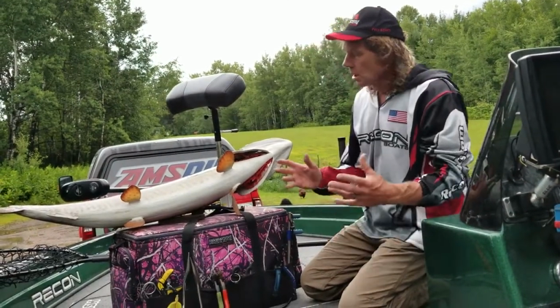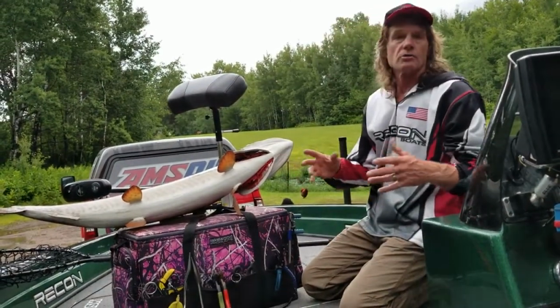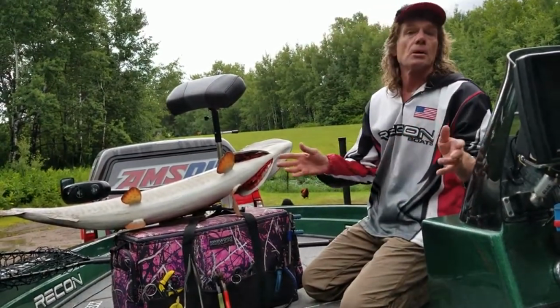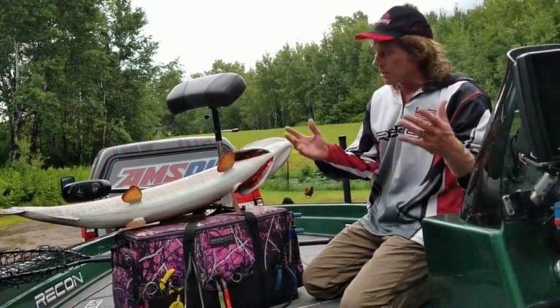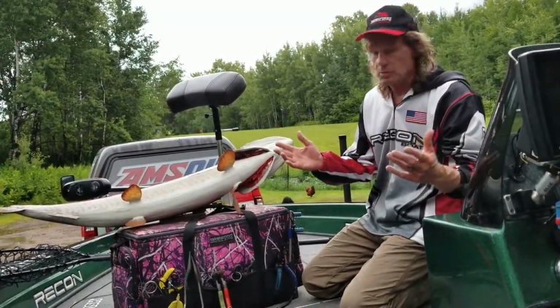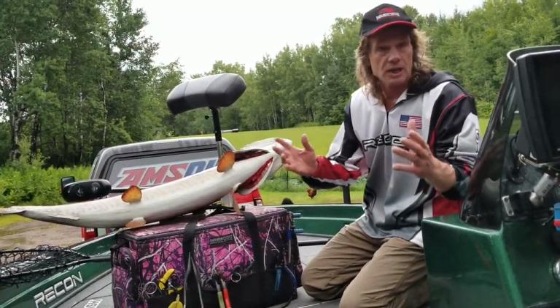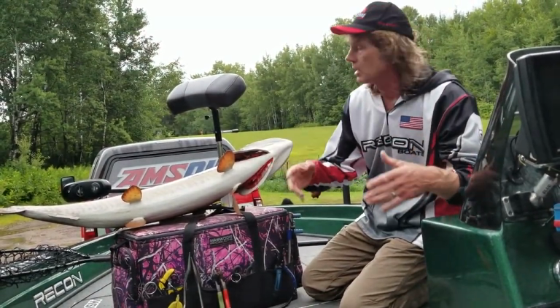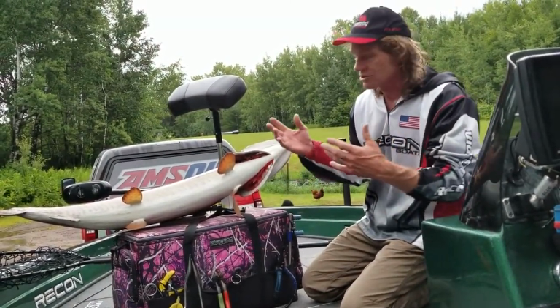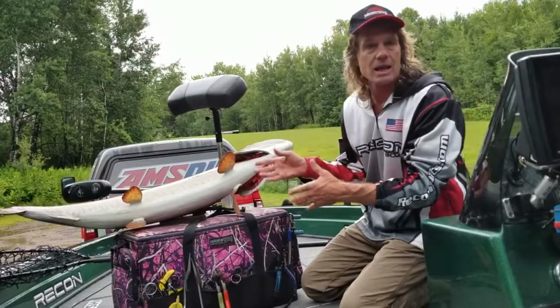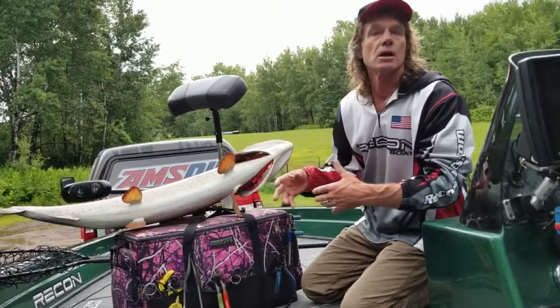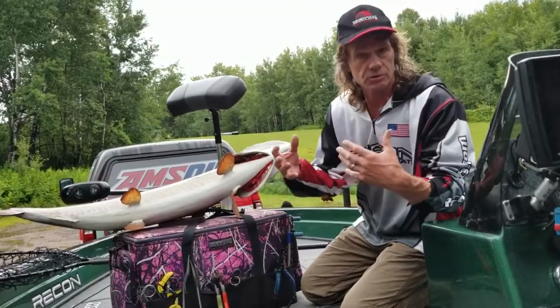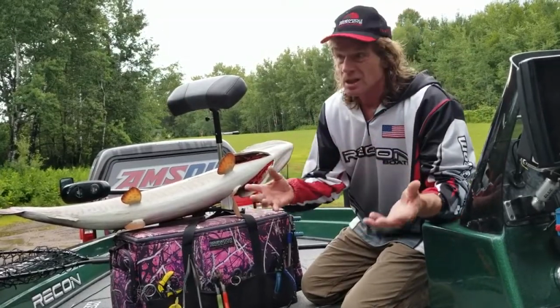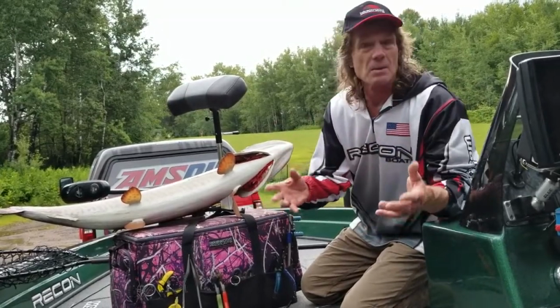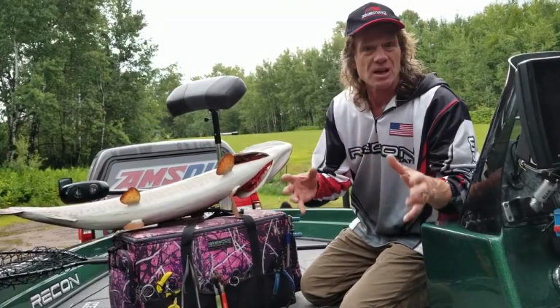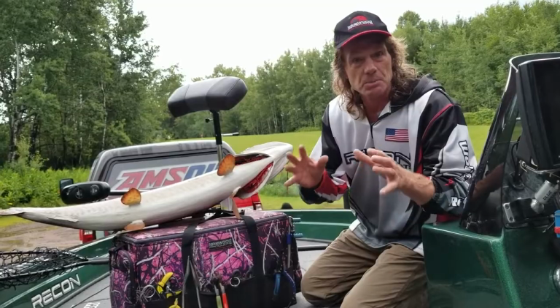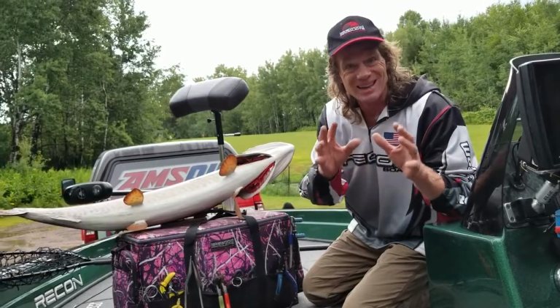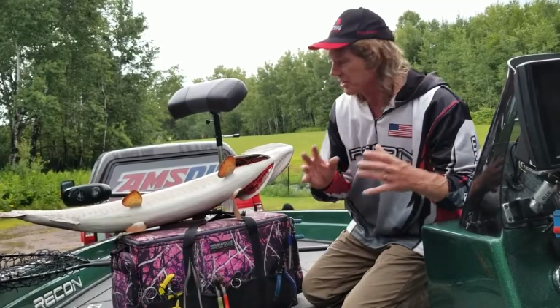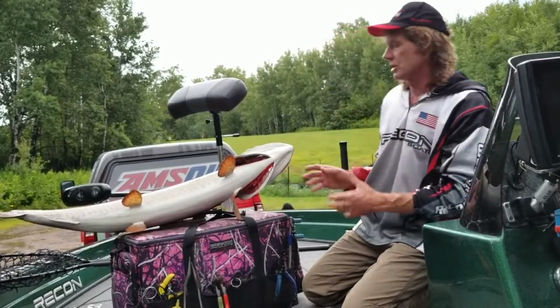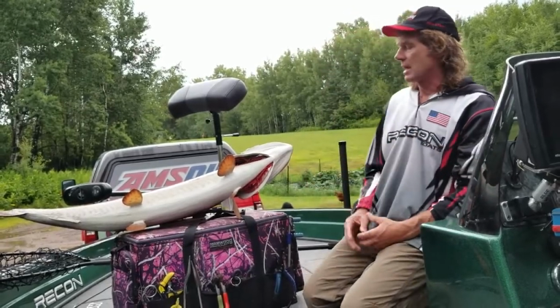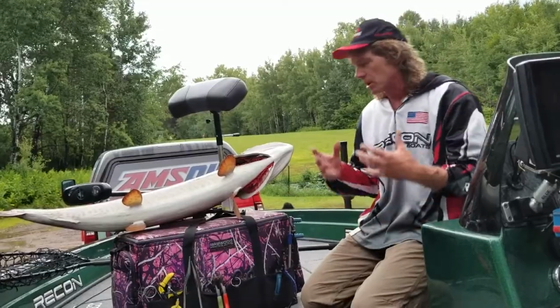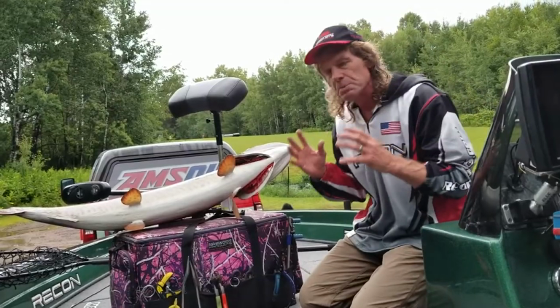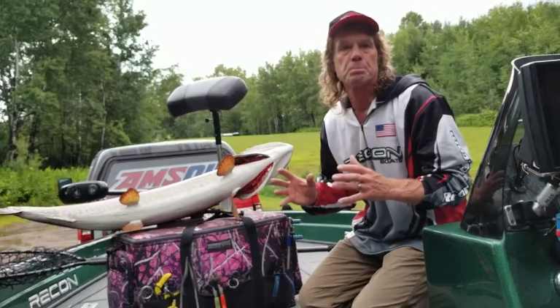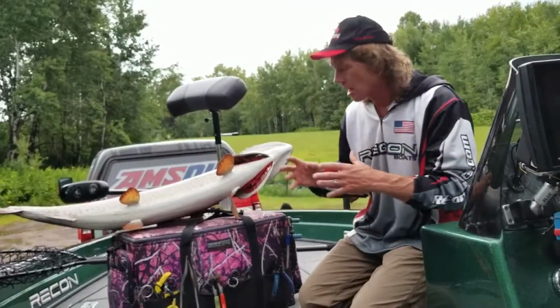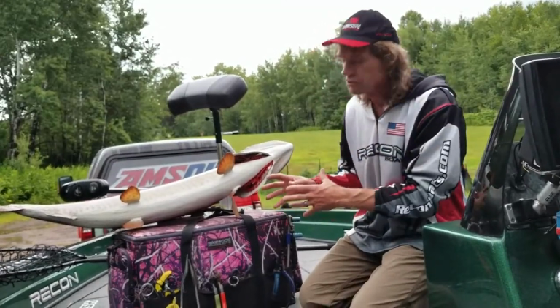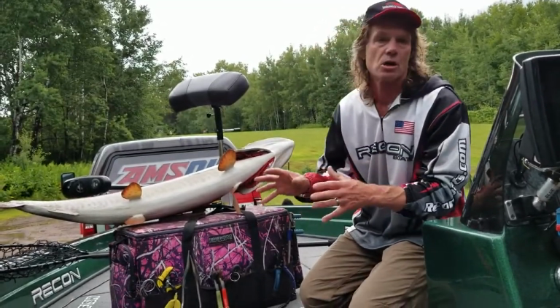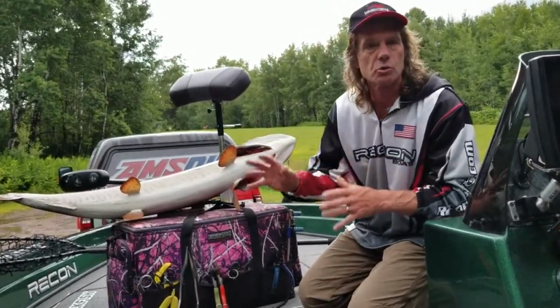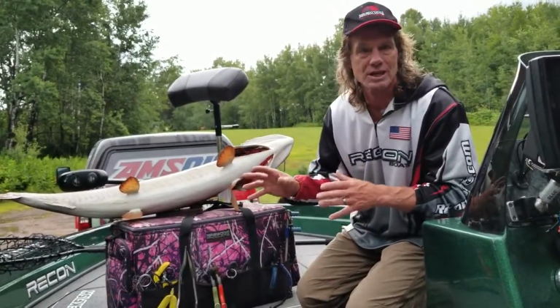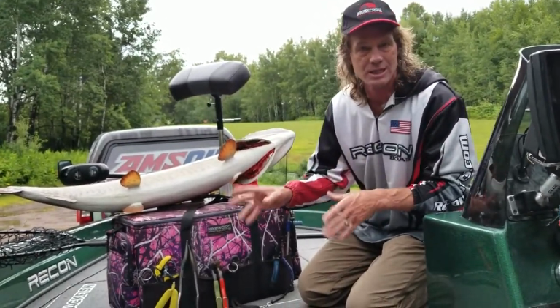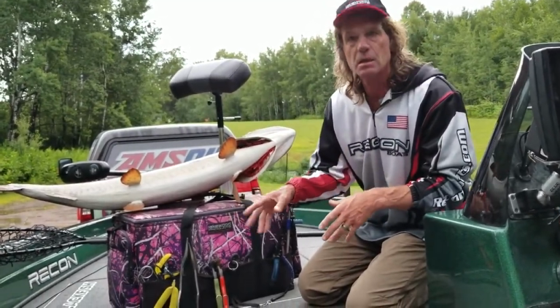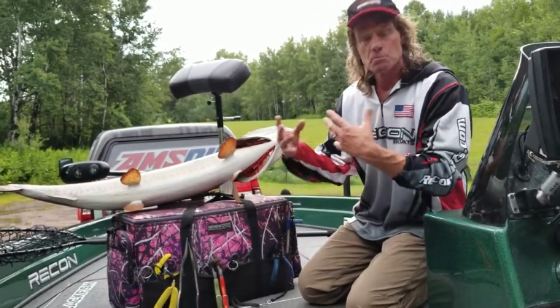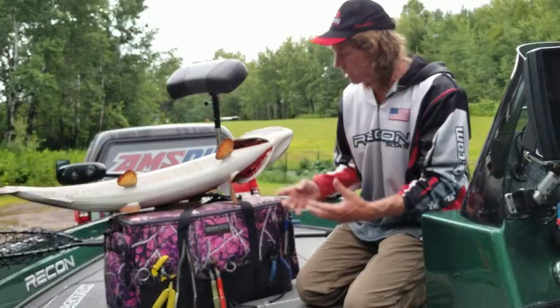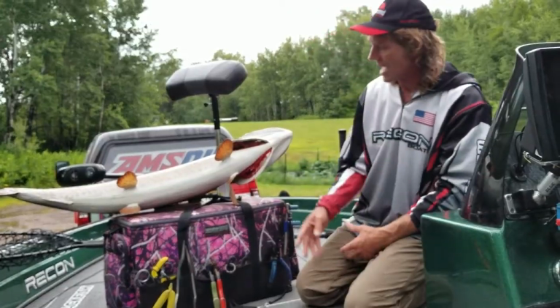It's all about preparation, whether it's catching muskies or handling muskies. The problem is a lot of people don't pay enough attention to the handling parts, so be prepared, understand all of the tools that you need, and make sure you have them.